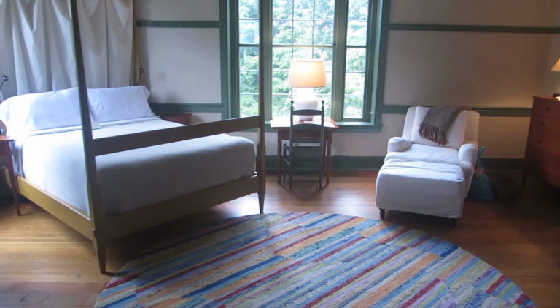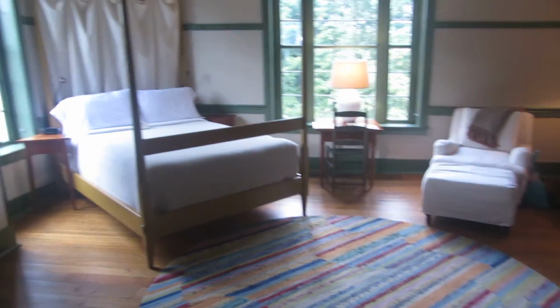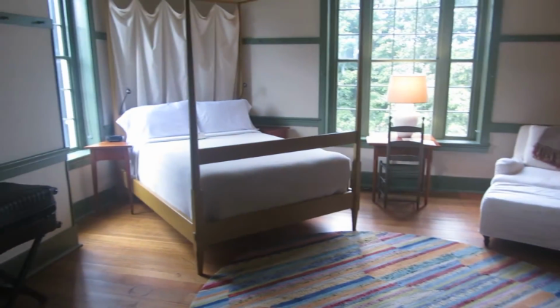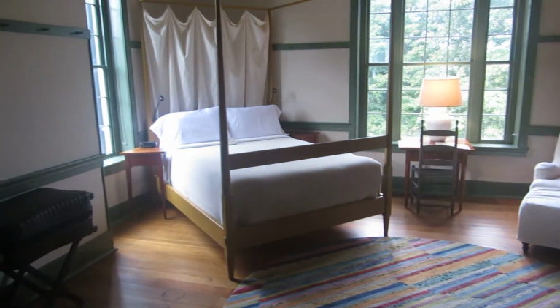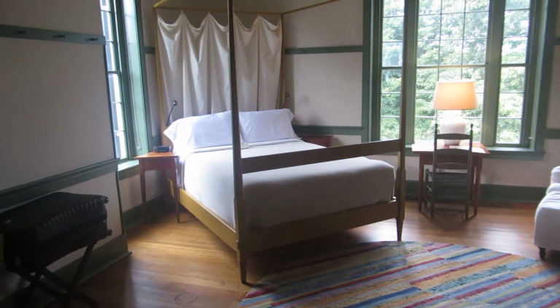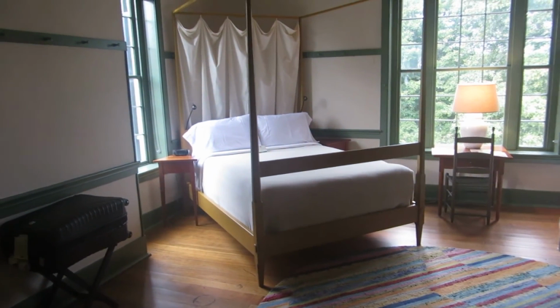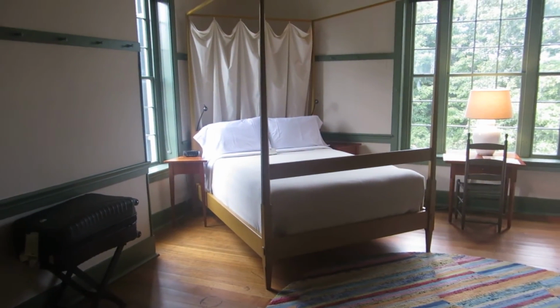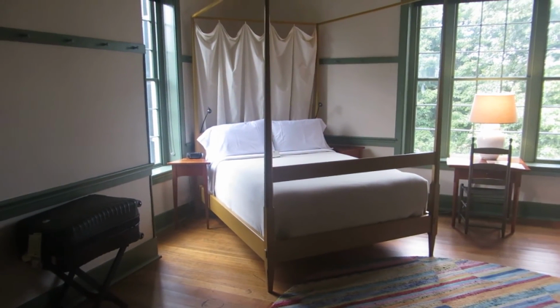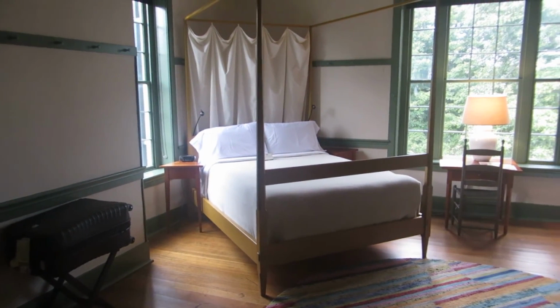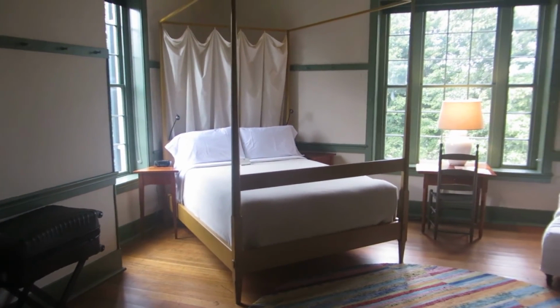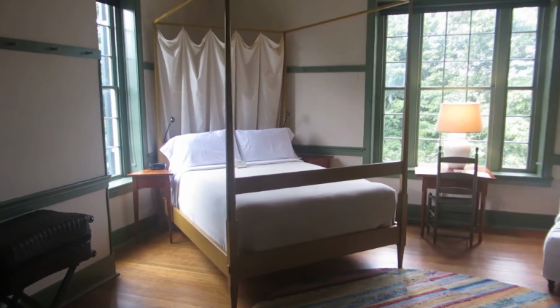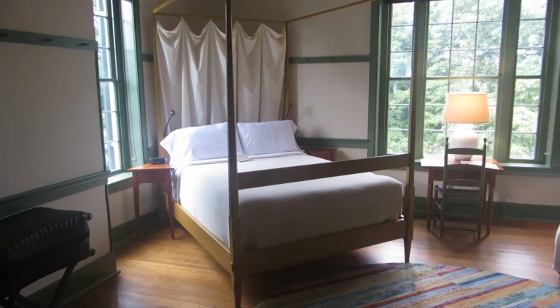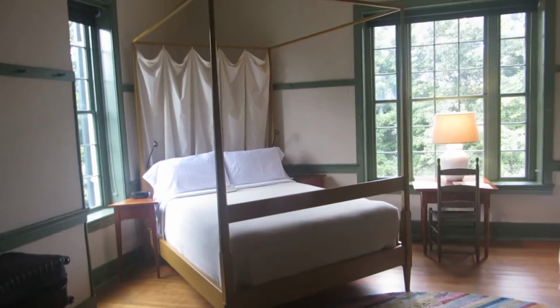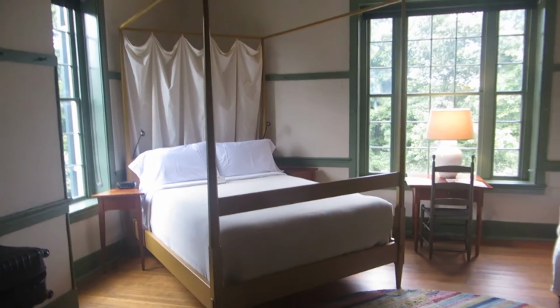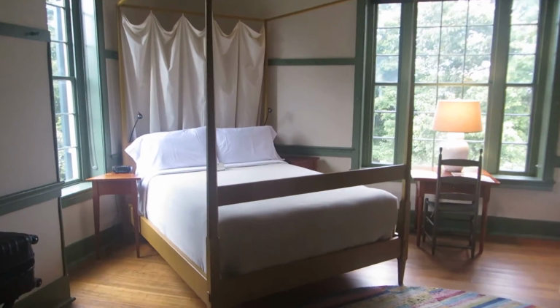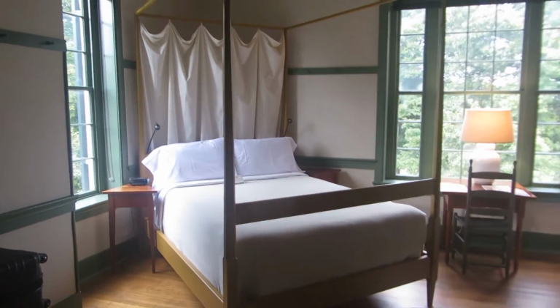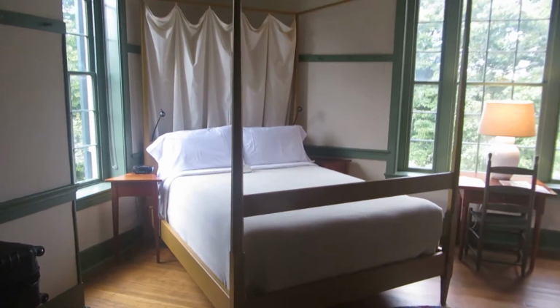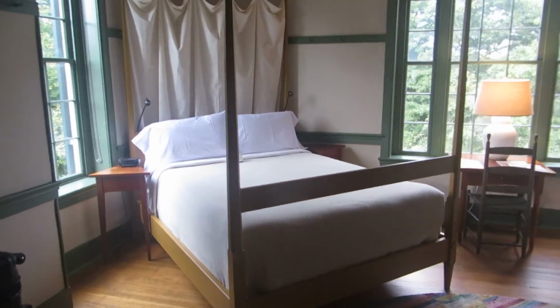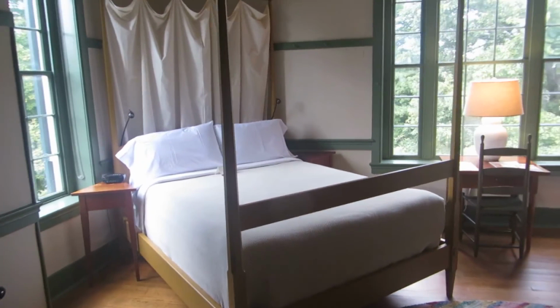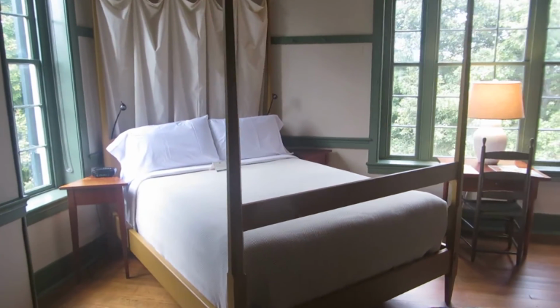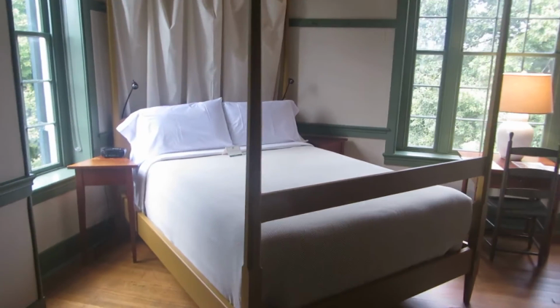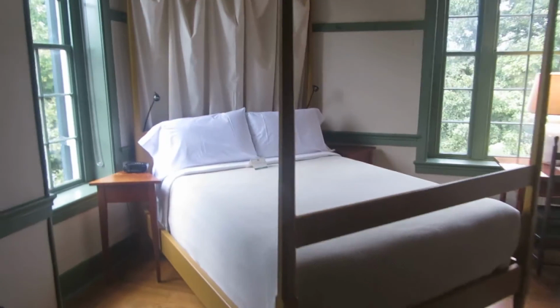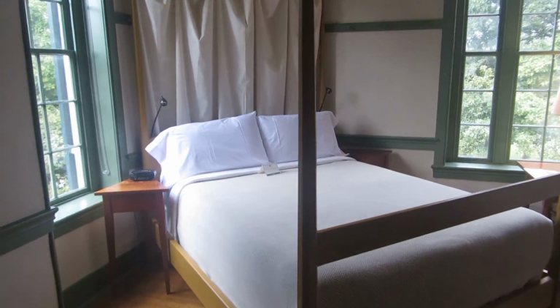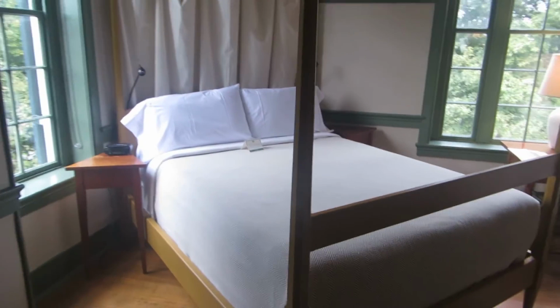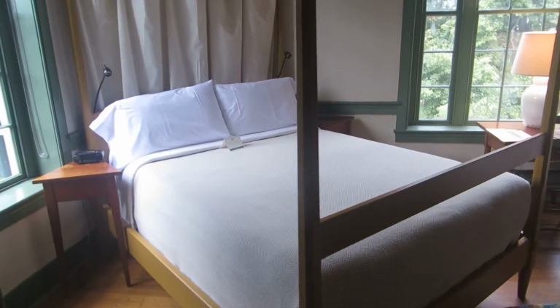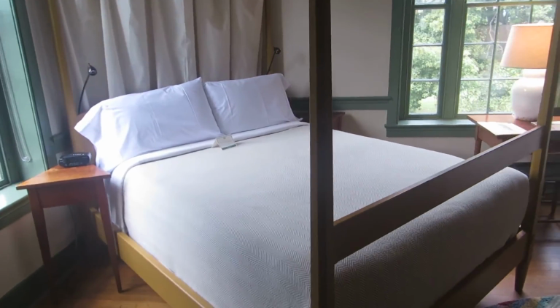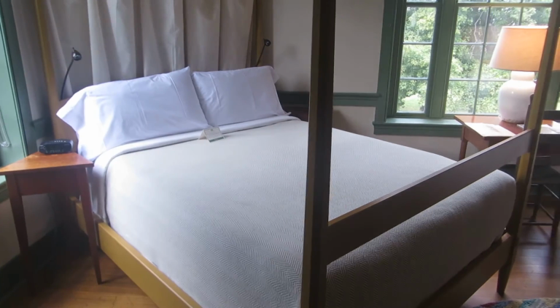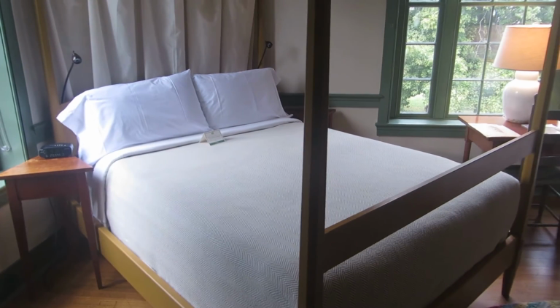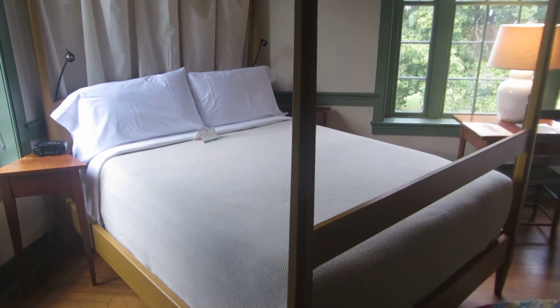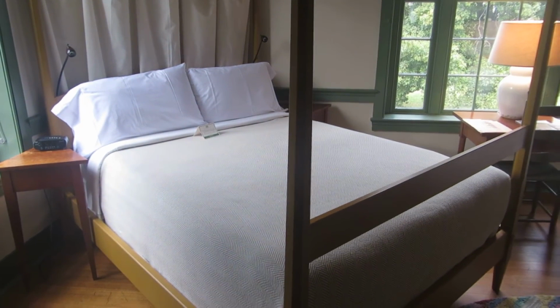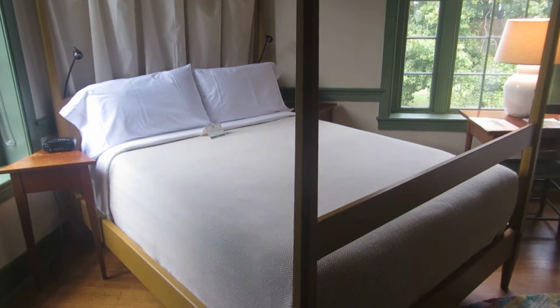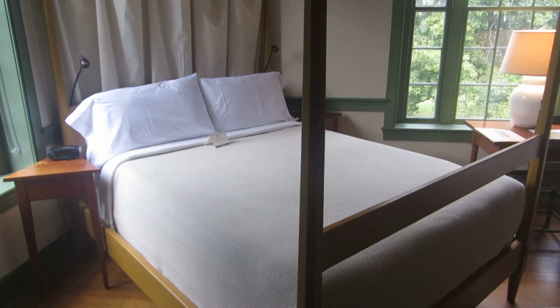An absolutely beautiful room. A stunning location. We're going down for dinner soon, and then — God — I'll be getting into this bed soon, I hope.